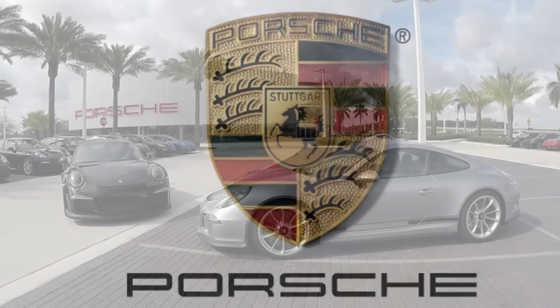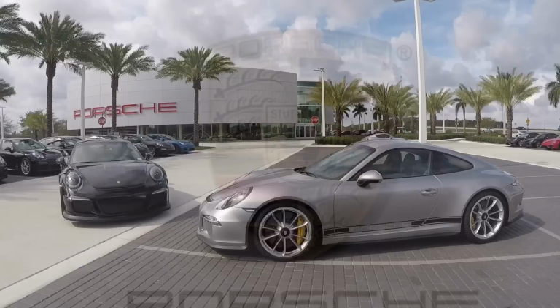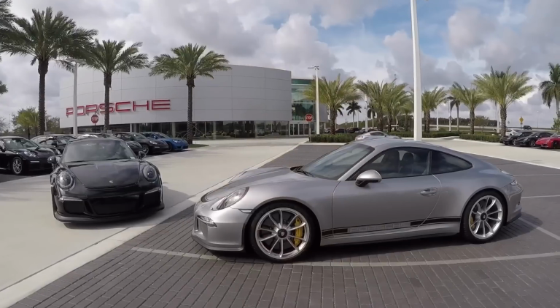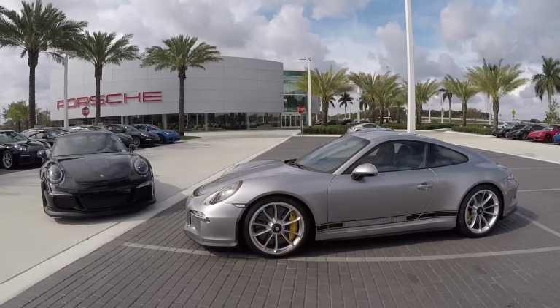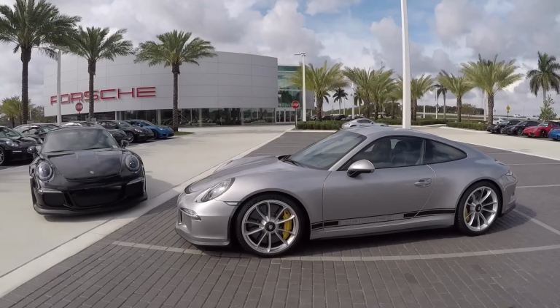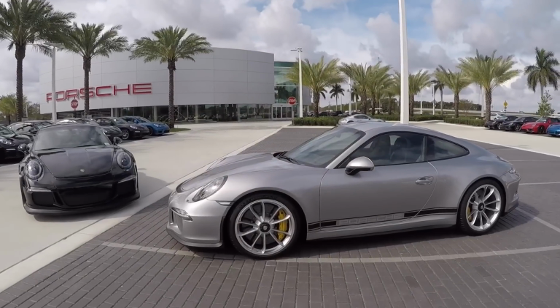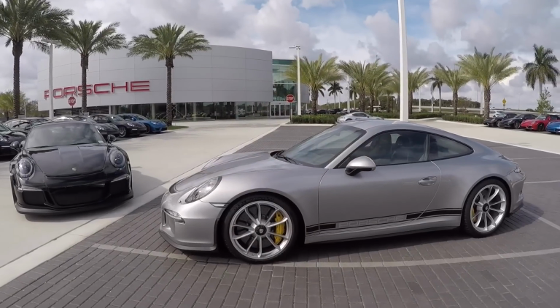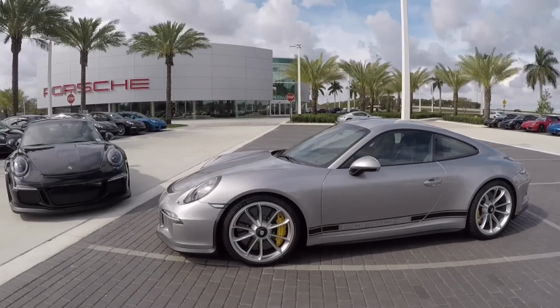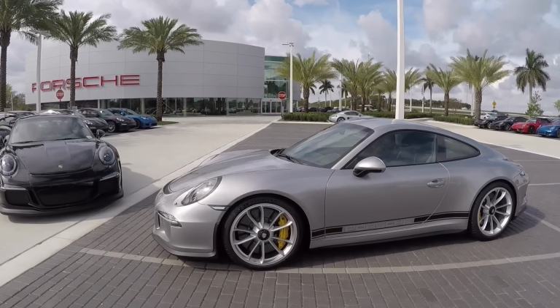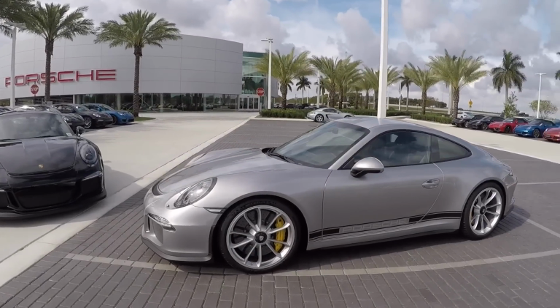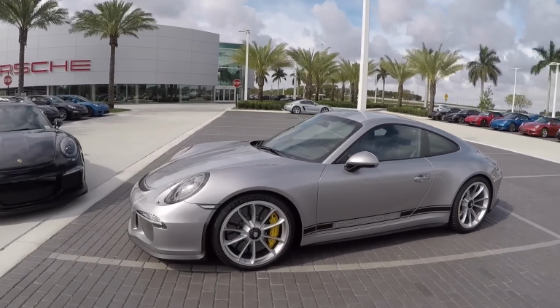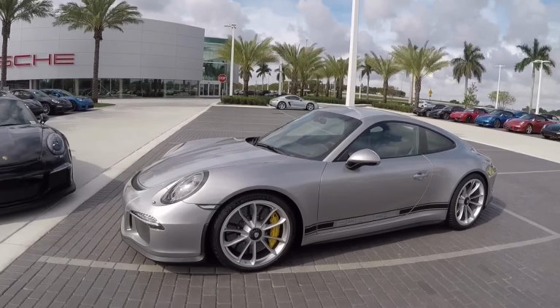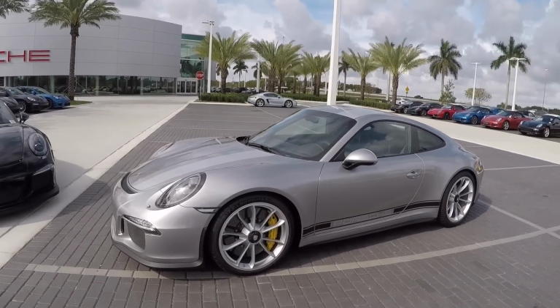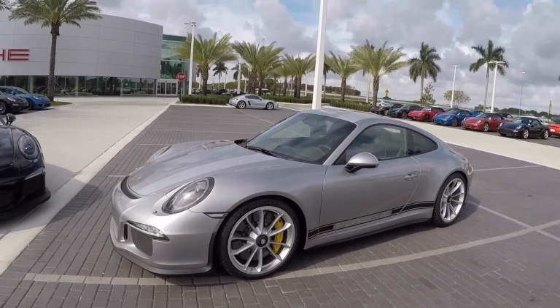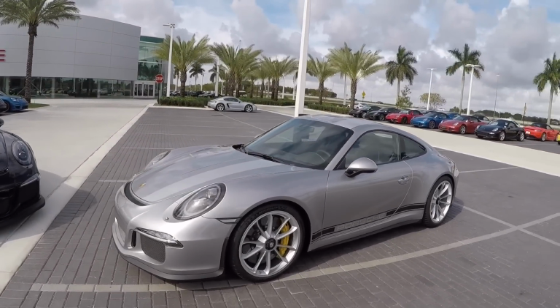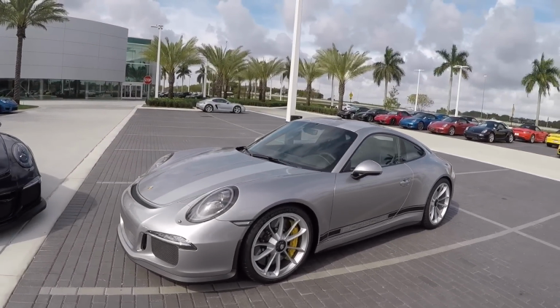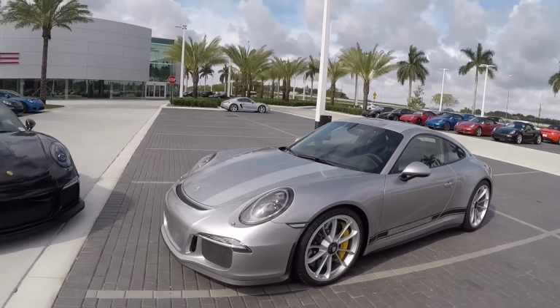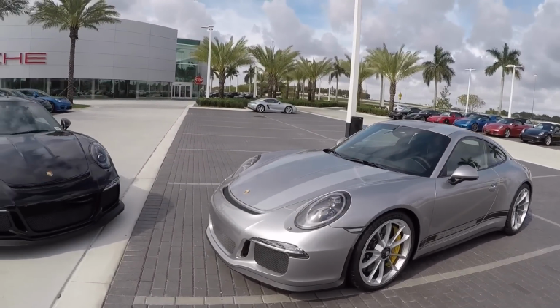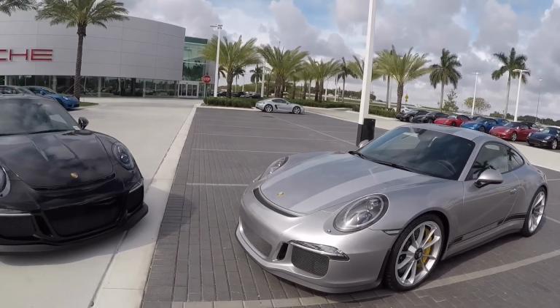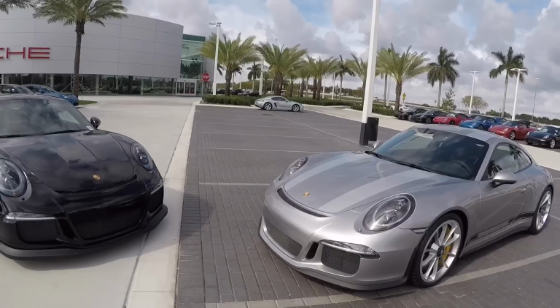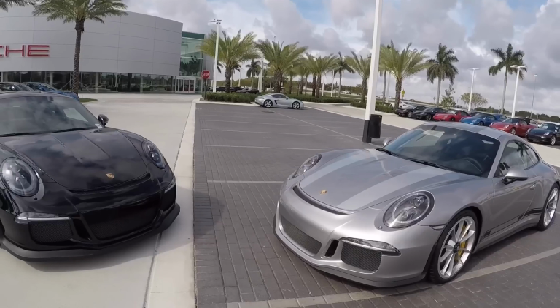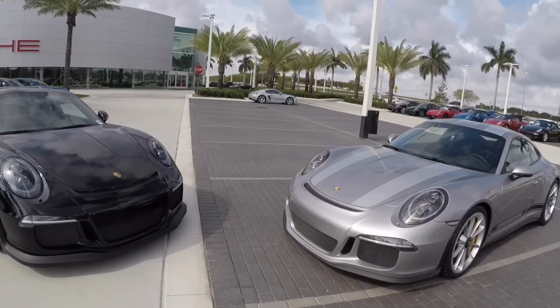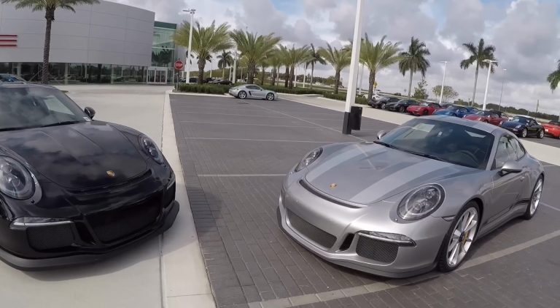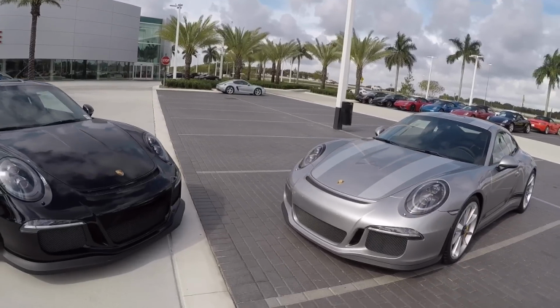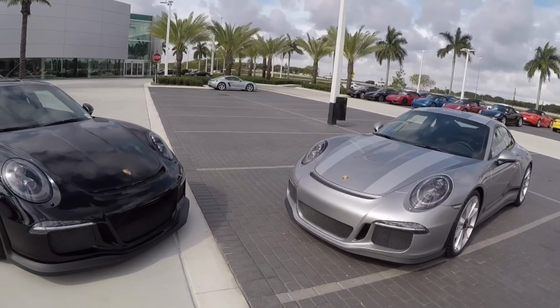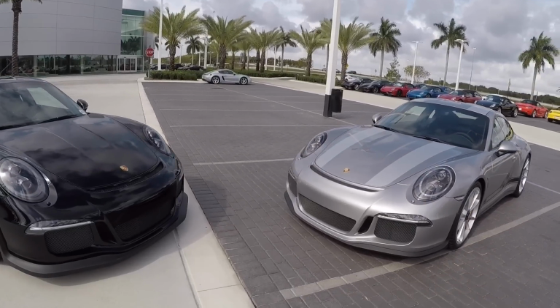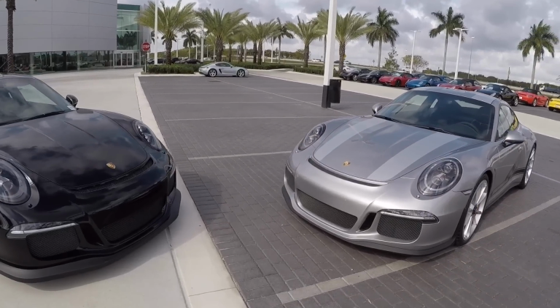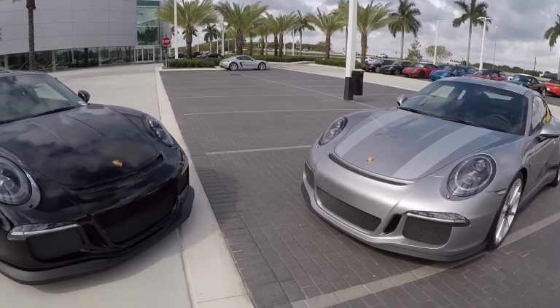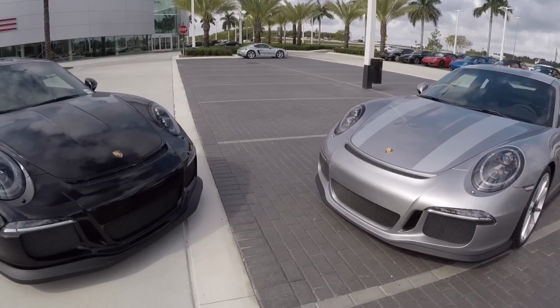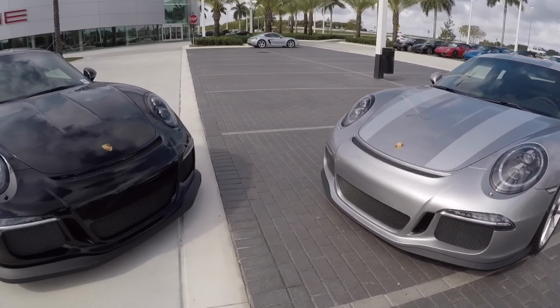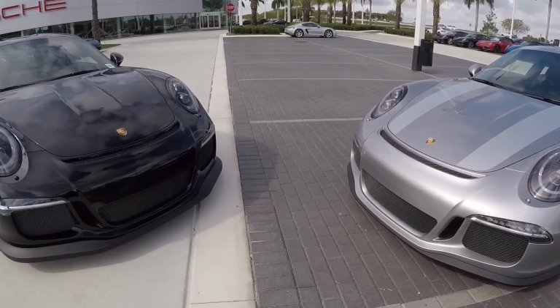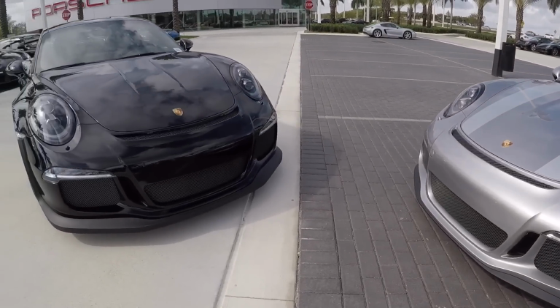Hello everybody, my name is Alexander from Porsche West Broward. I'm a Porsche Global Brand Ambassador here at a dealership in South Florida. Thanks so much for watching all my videos on my YouTube channel, and if you like my videos please don't forget to subscribe to the channel itself.